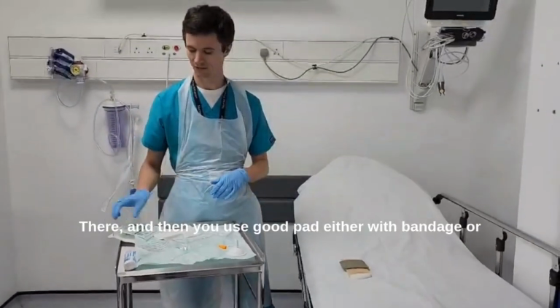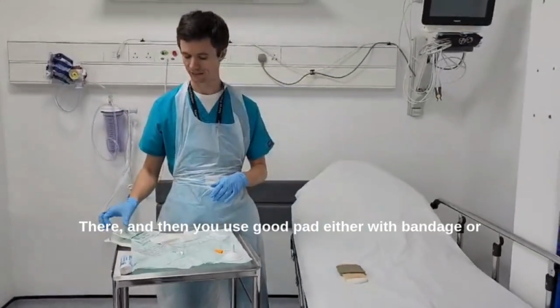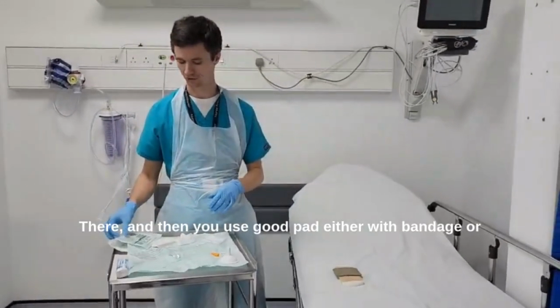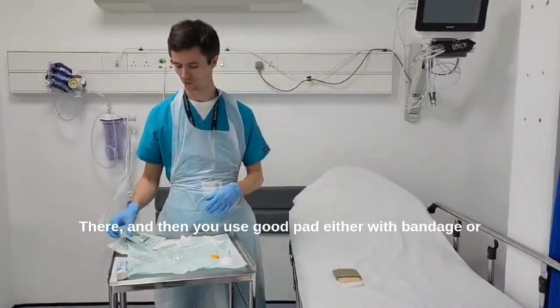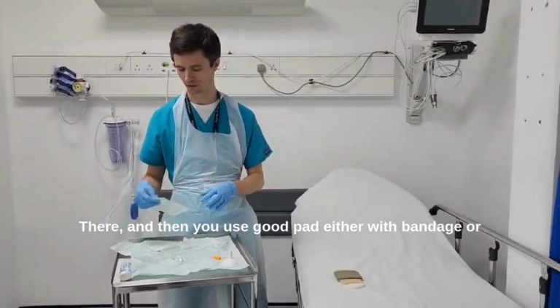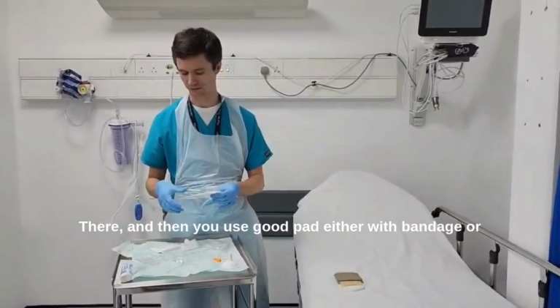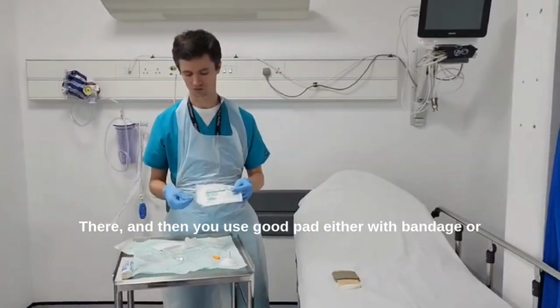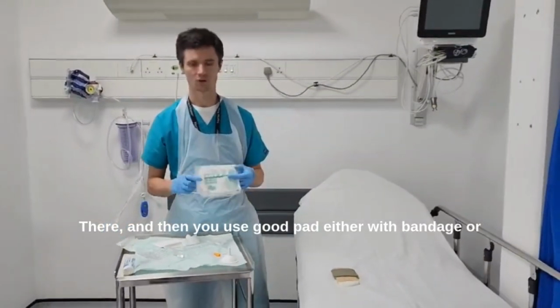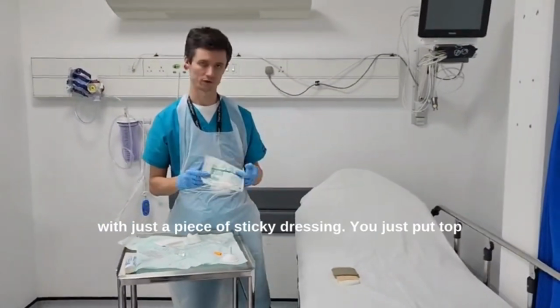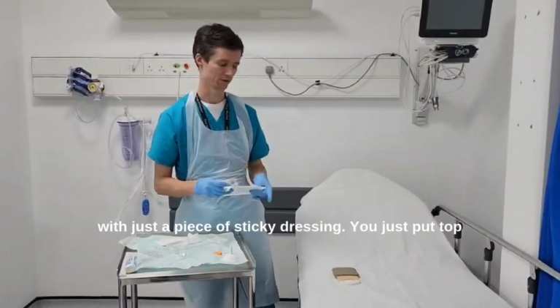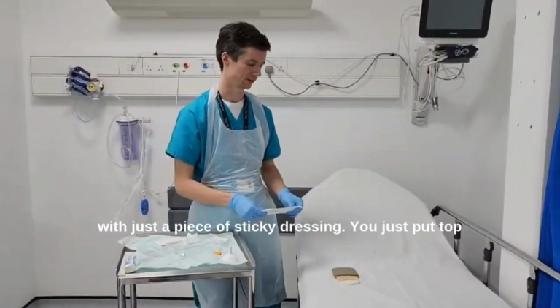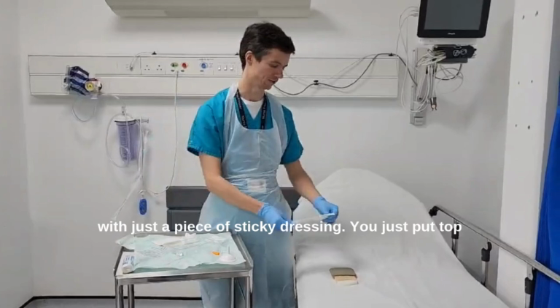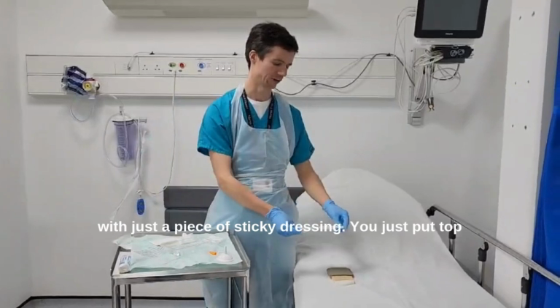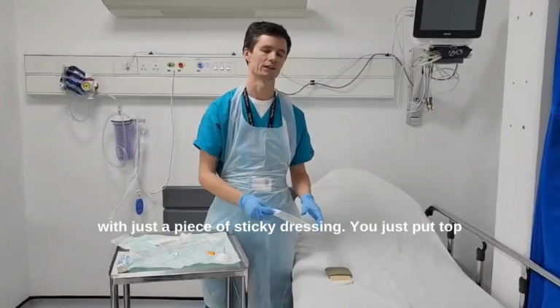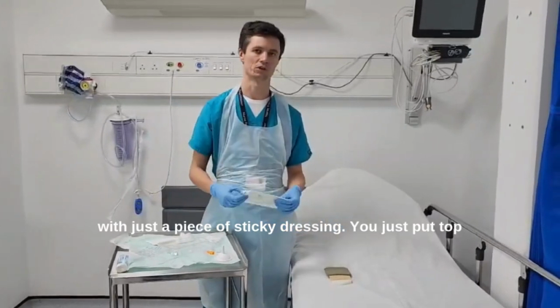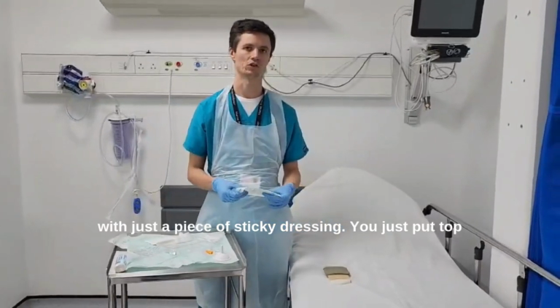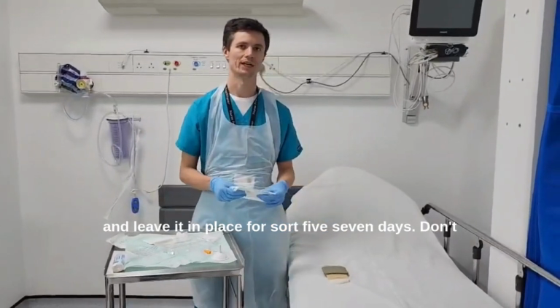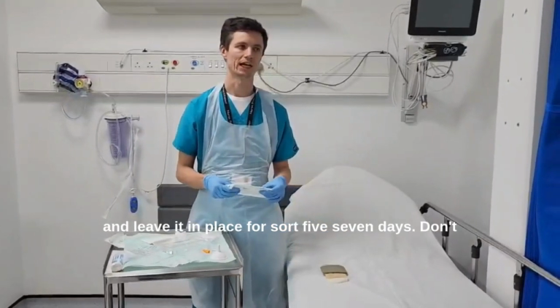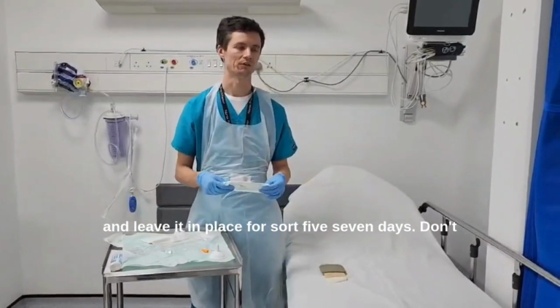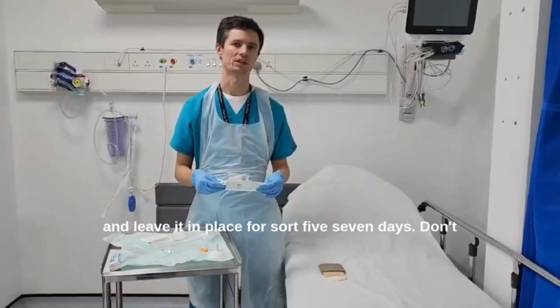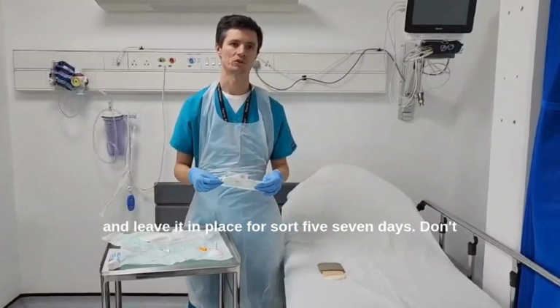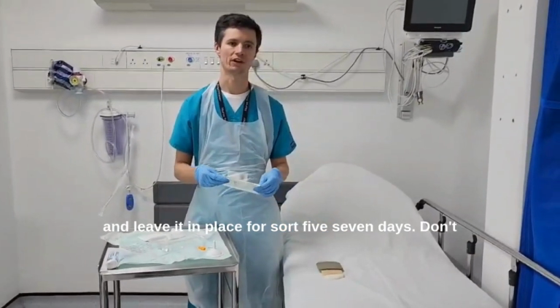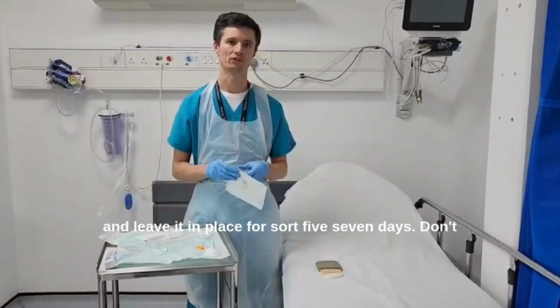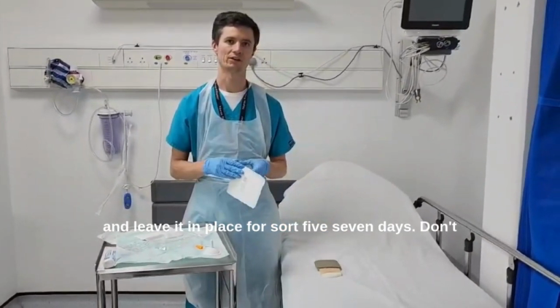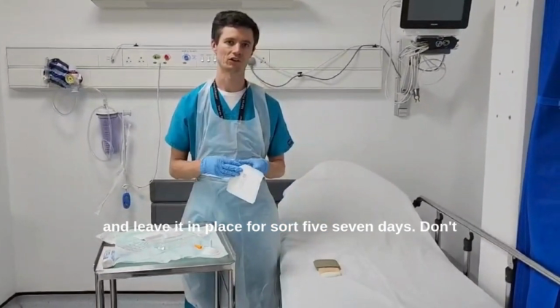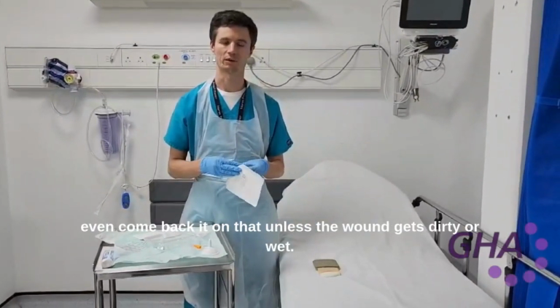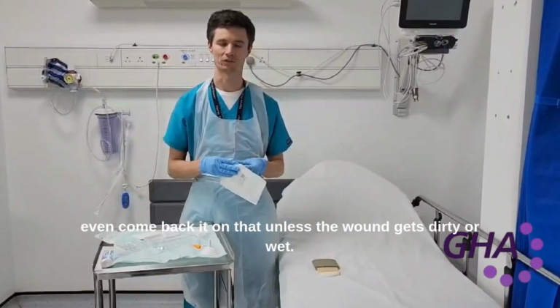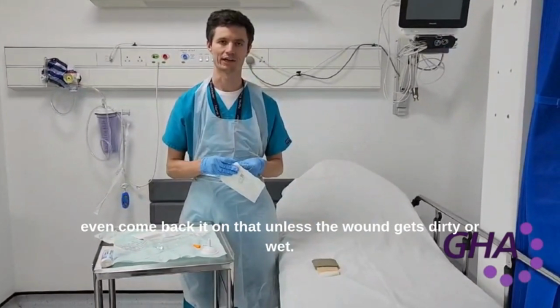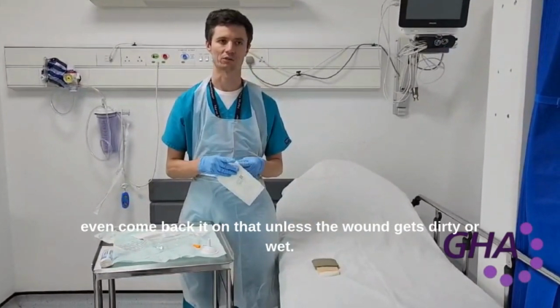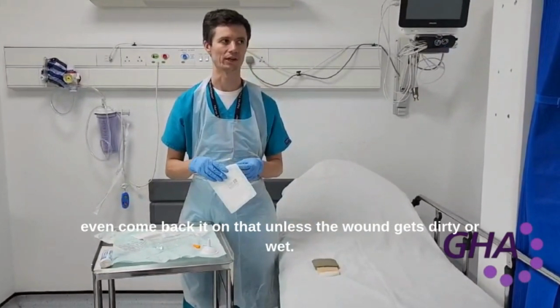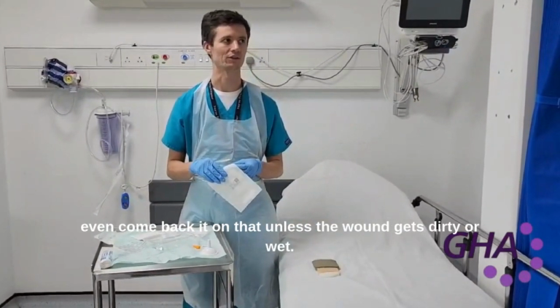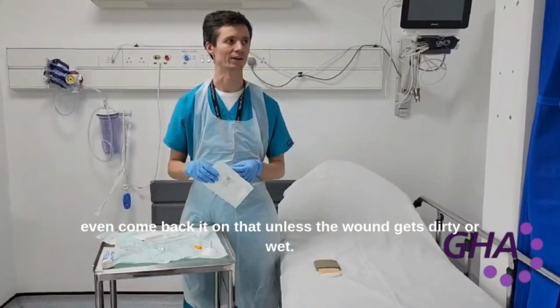Then you can secure the pad with either a bandage or a piece of sticky dressing on top, and leave it in place for about five to seven days. You don't need to come back to it unless the wound gets dirty or wet.